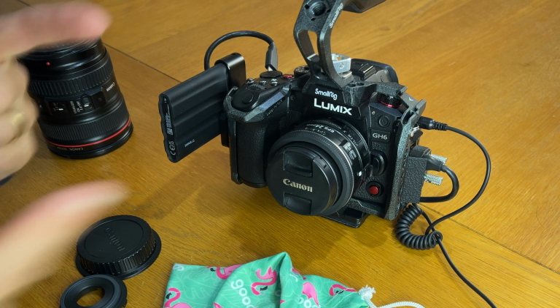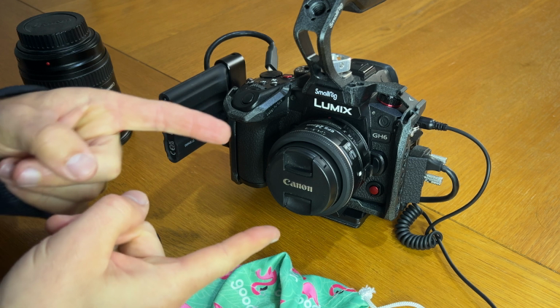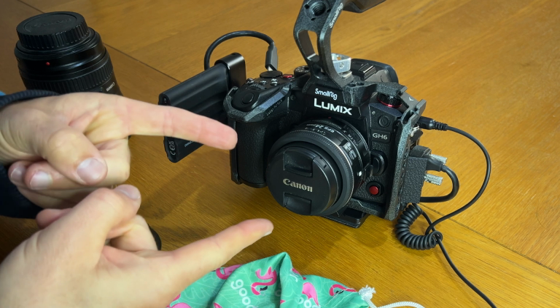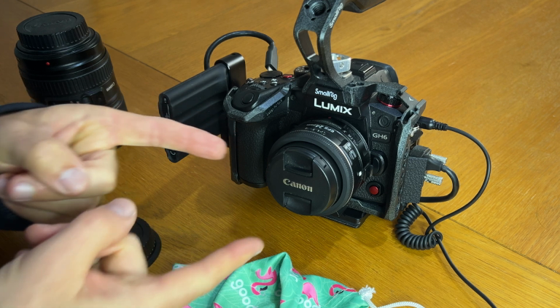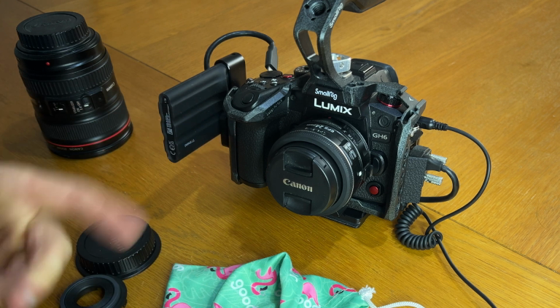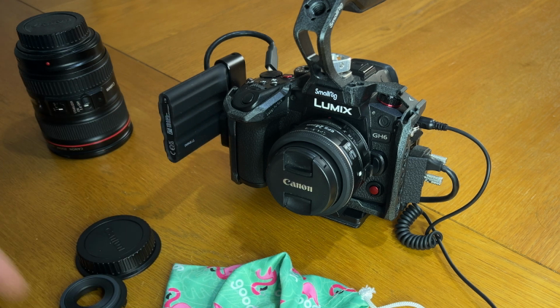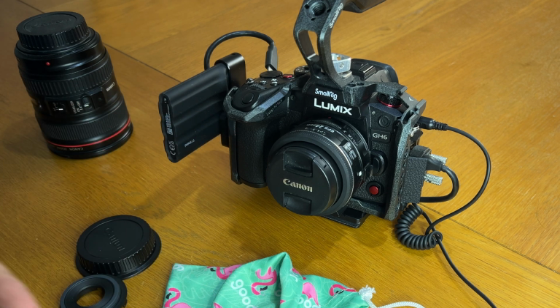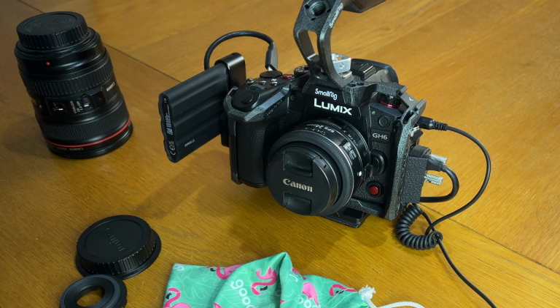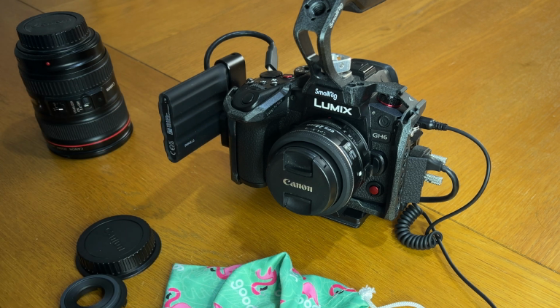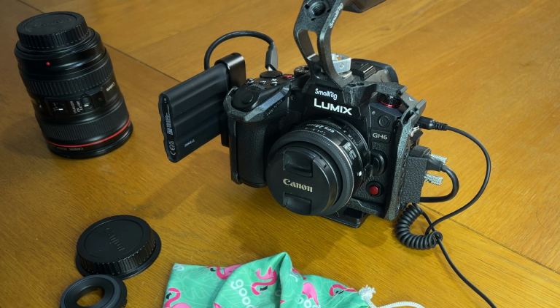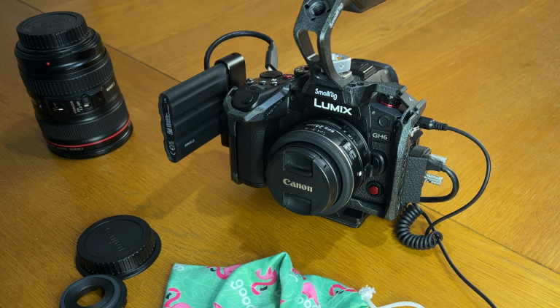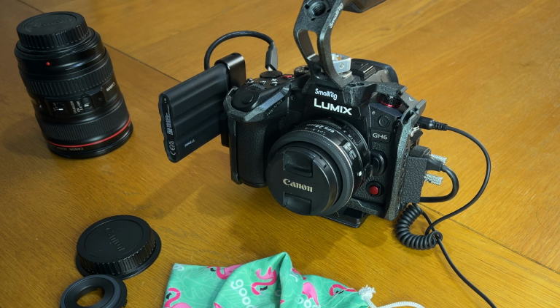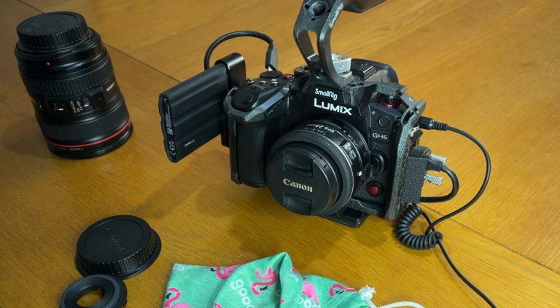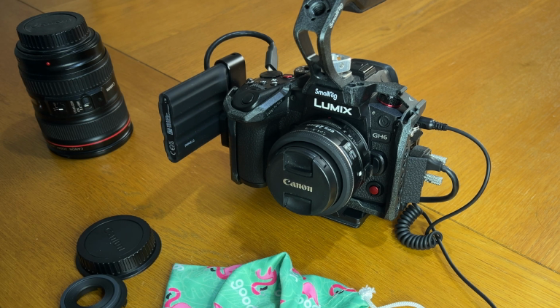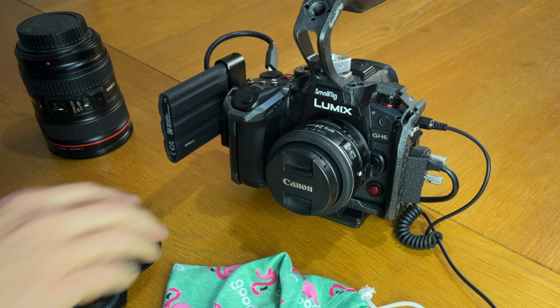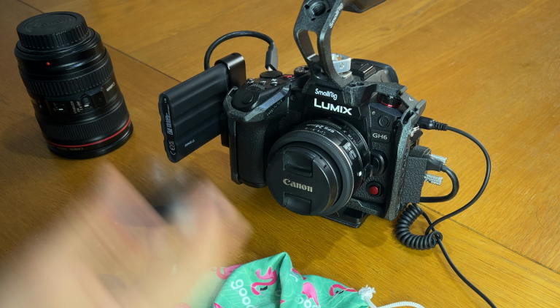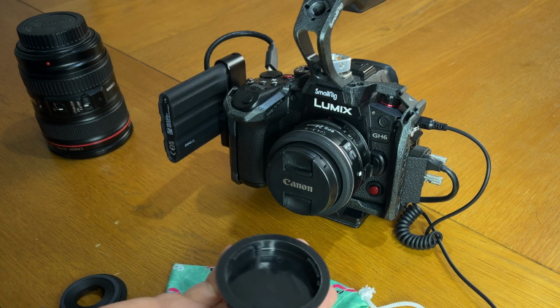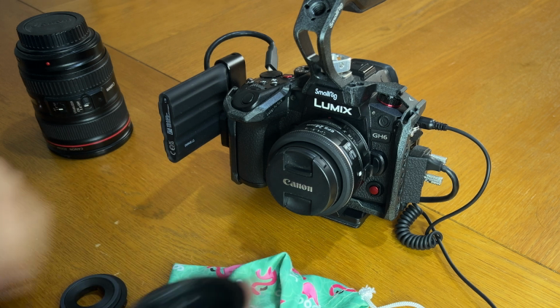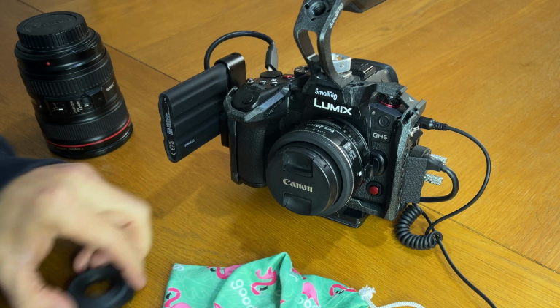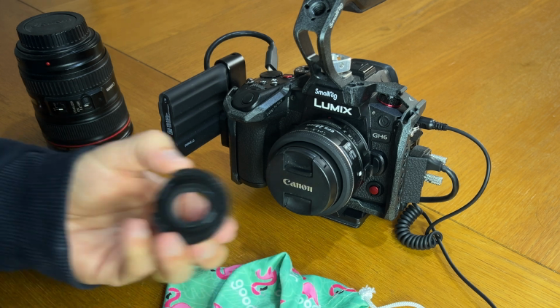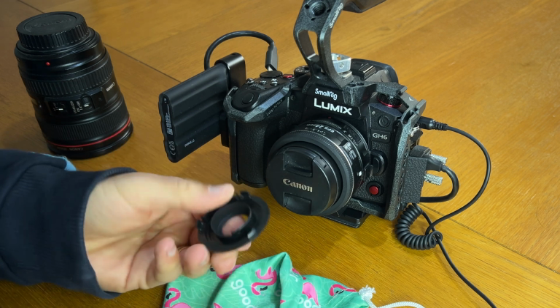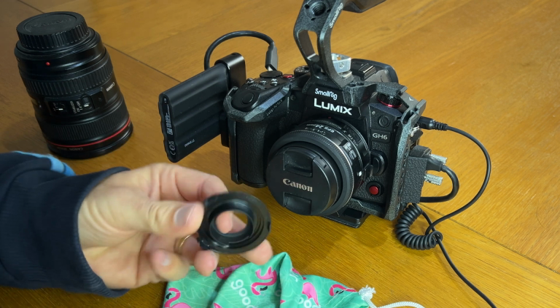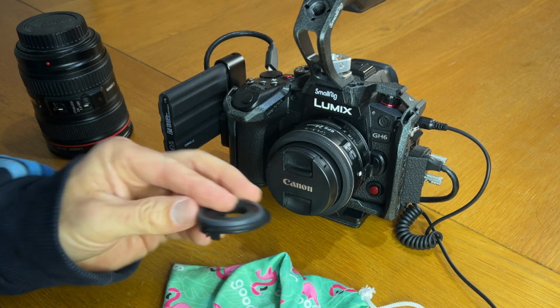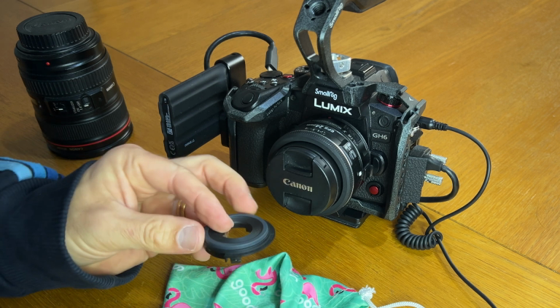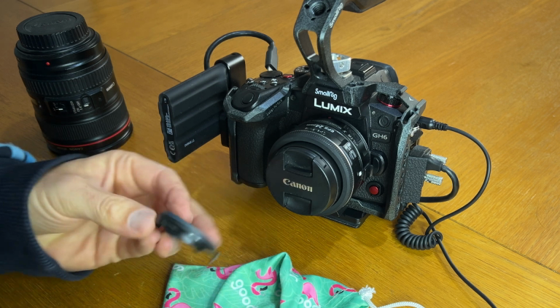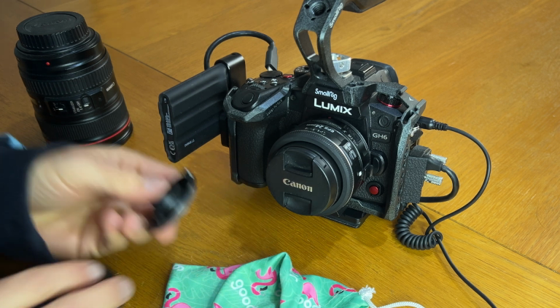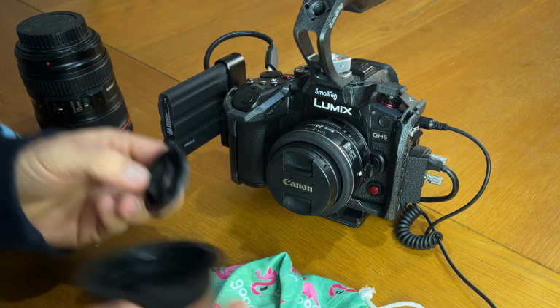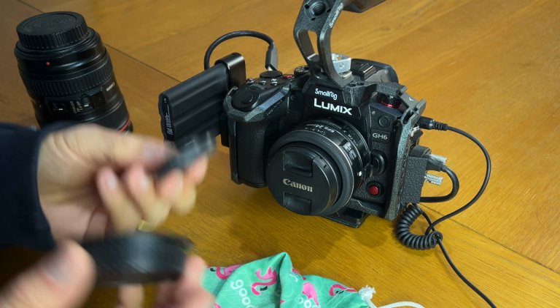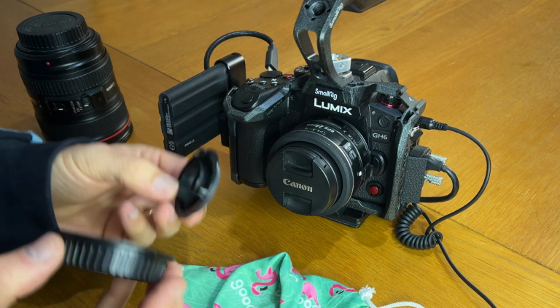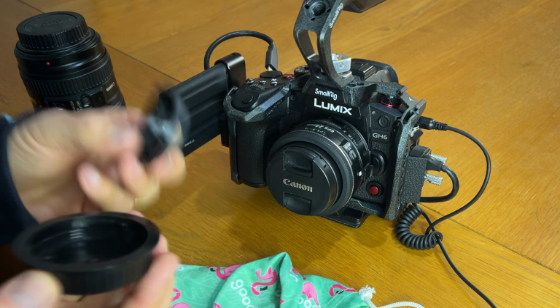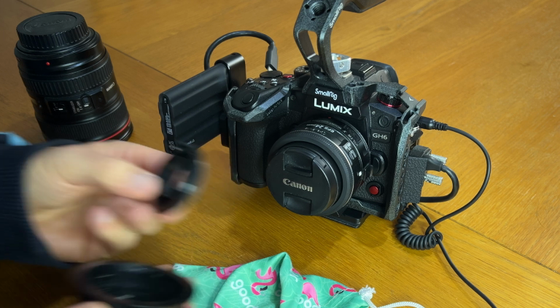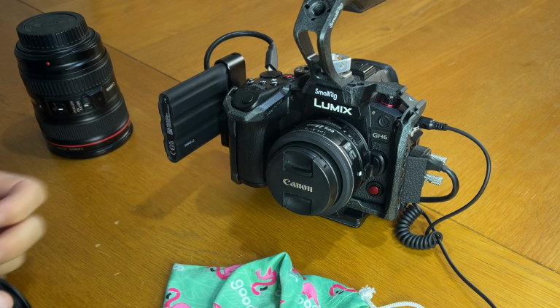So when you do take this lens off, make sure you put it somewhere safe, put the cap on the back, and maybe even put the flange back on again before you put the cap on. Just take care of it.